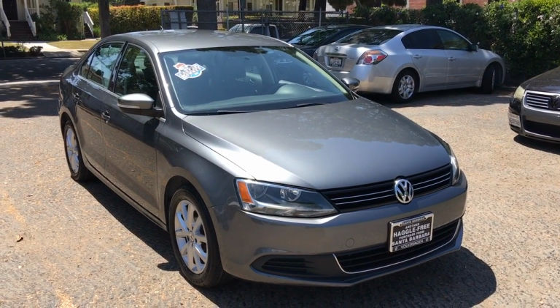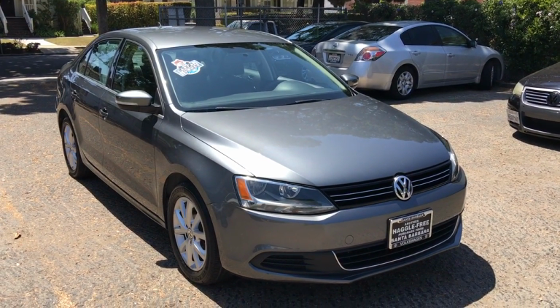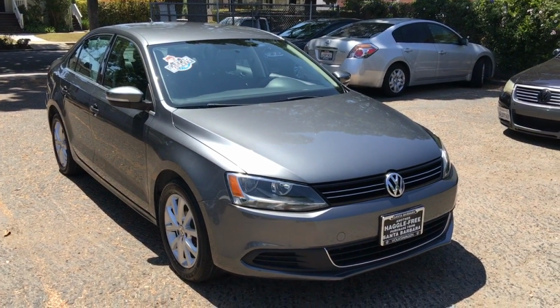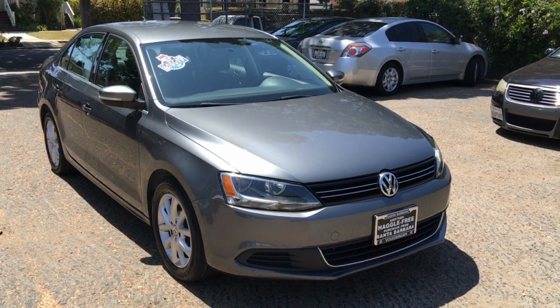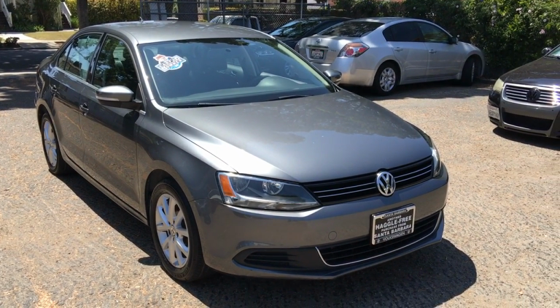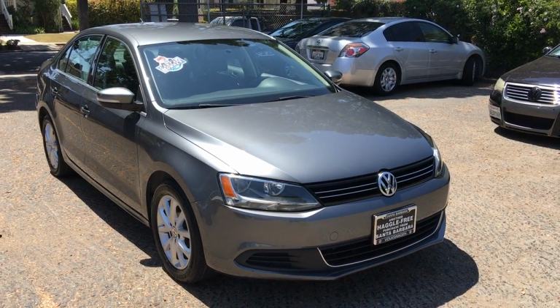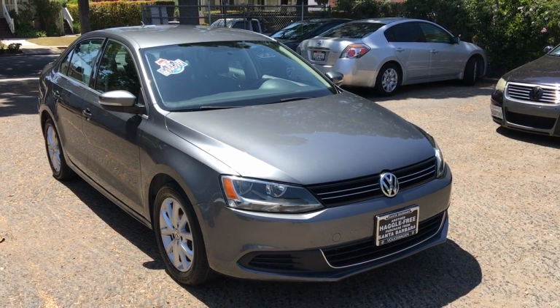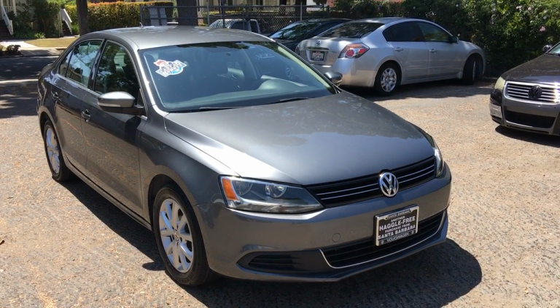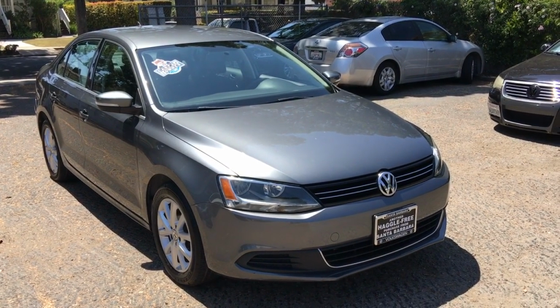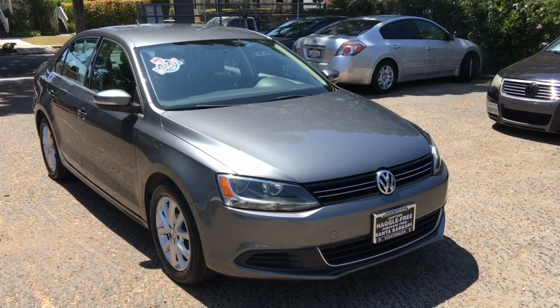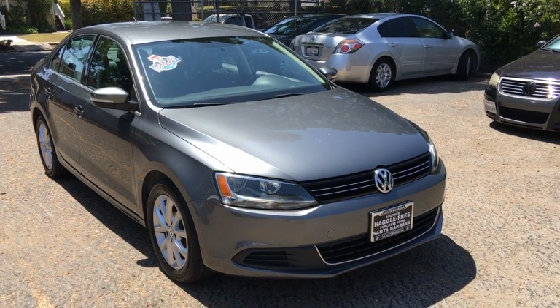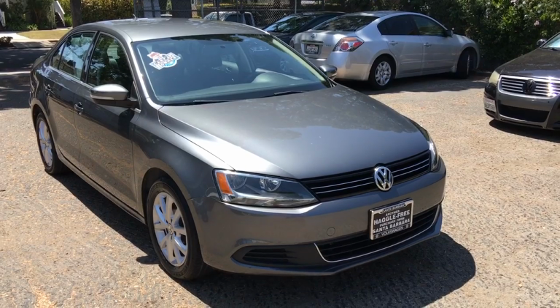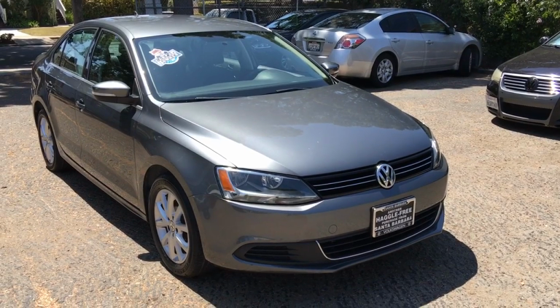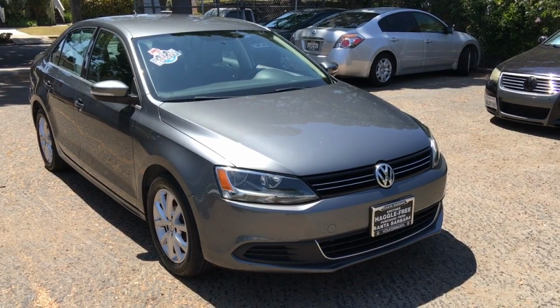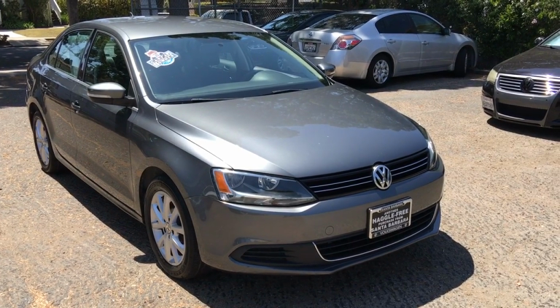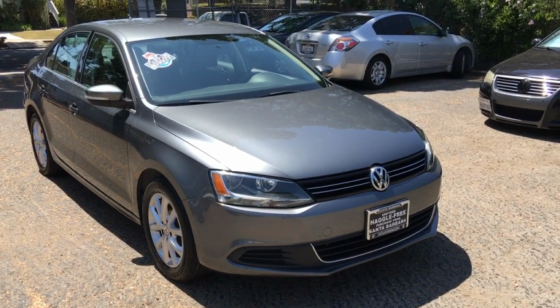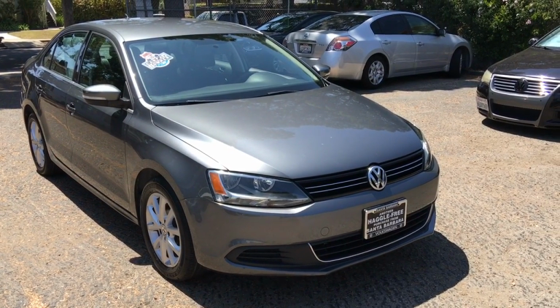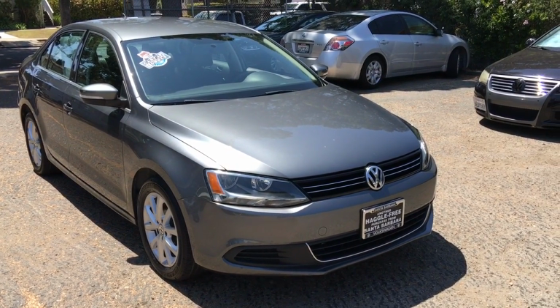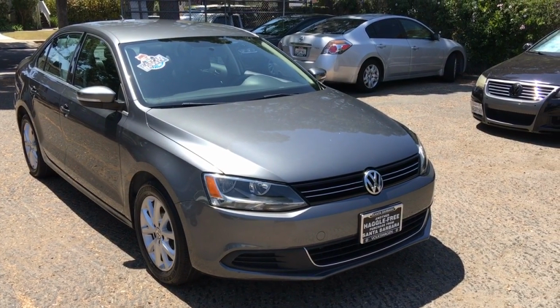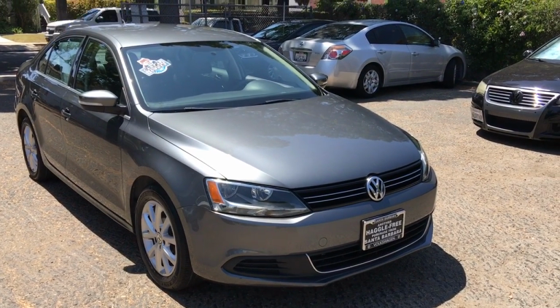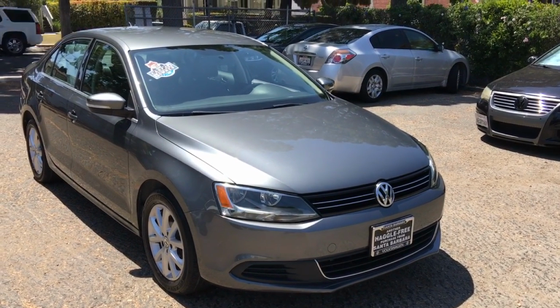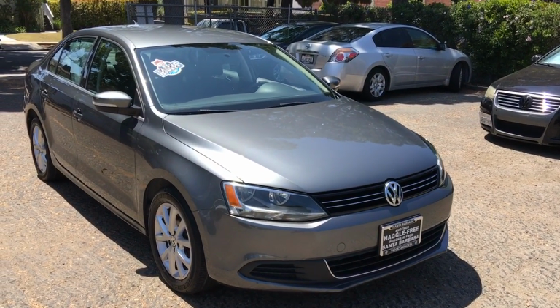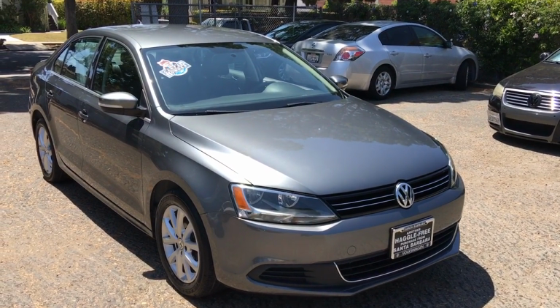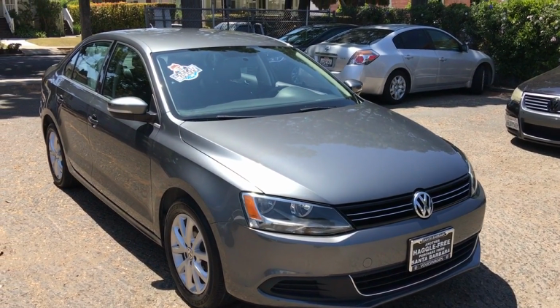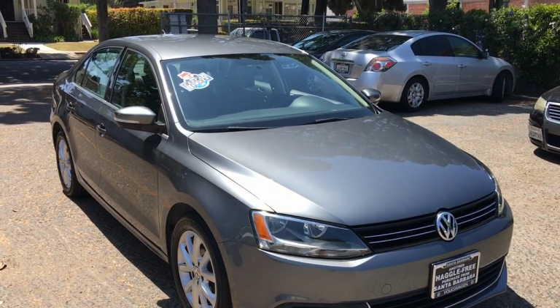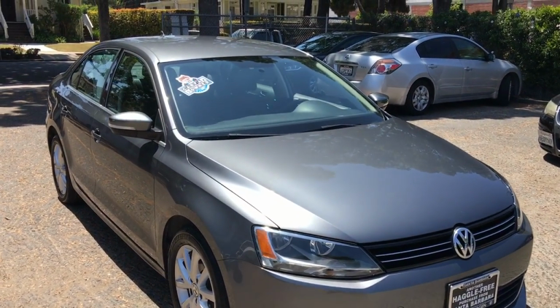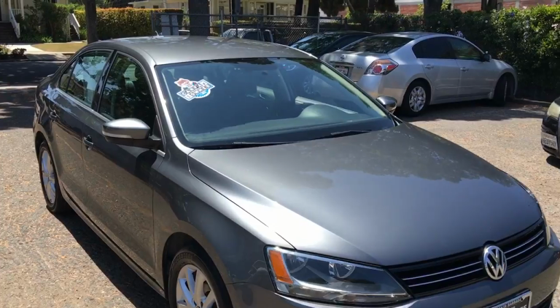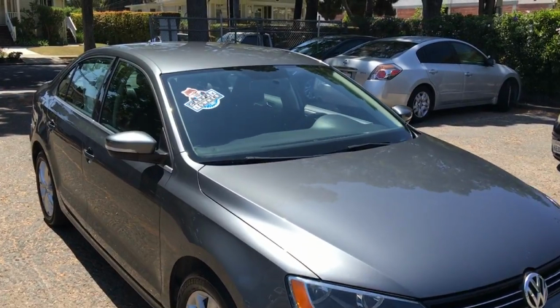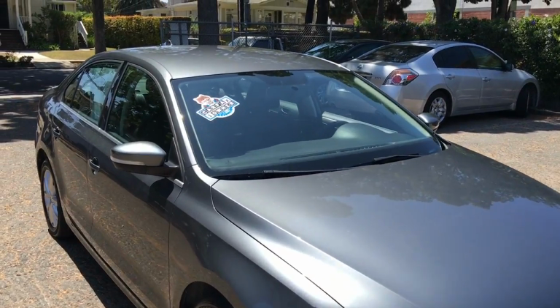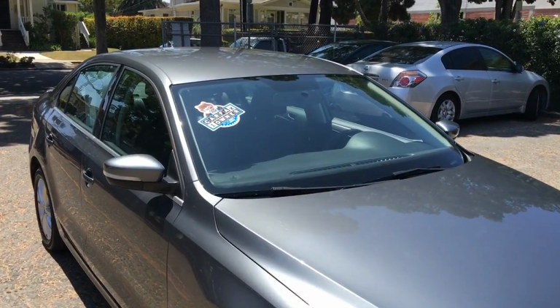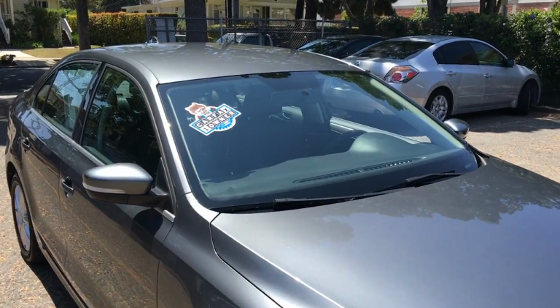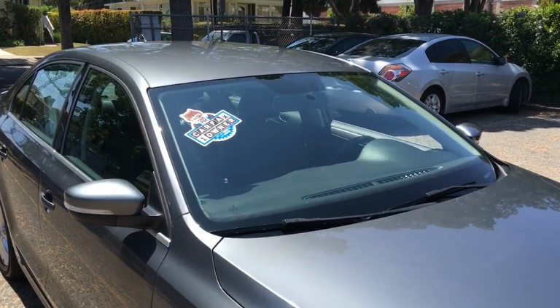Here we have a beautiful 2013 Jetta SE with convenience package. Carfax one-owner car, no accidents or concerns reported.